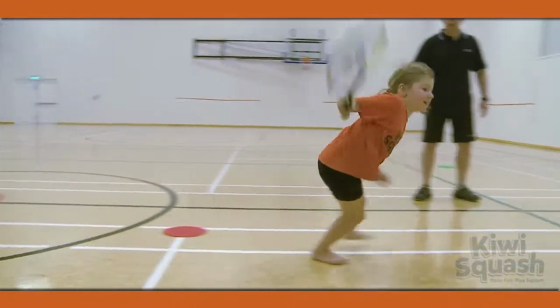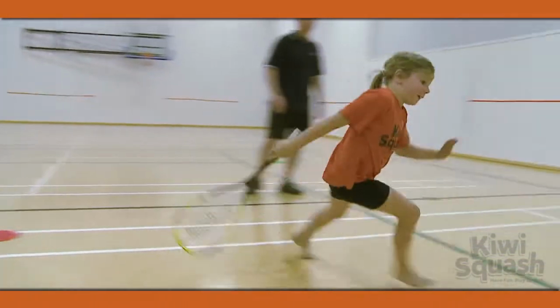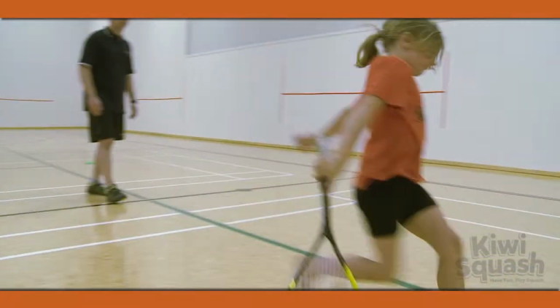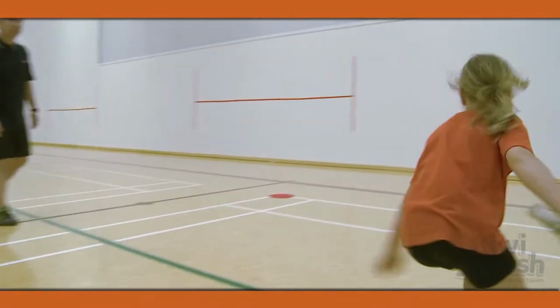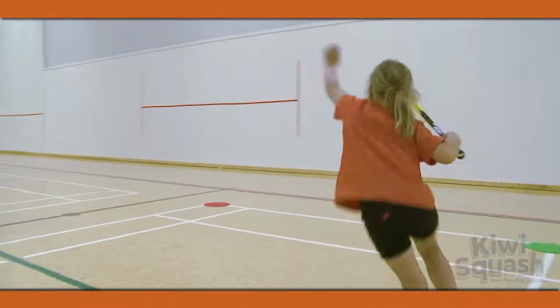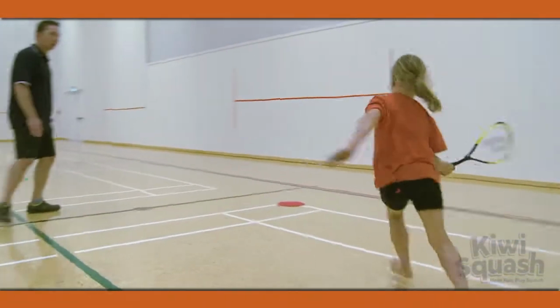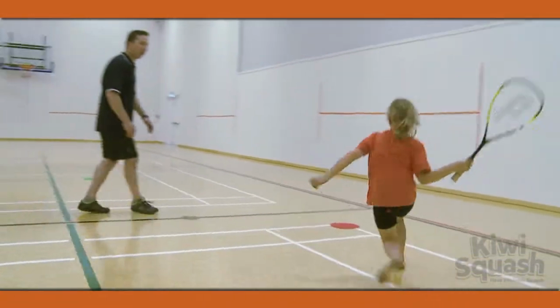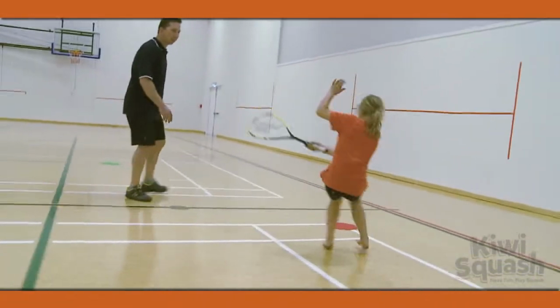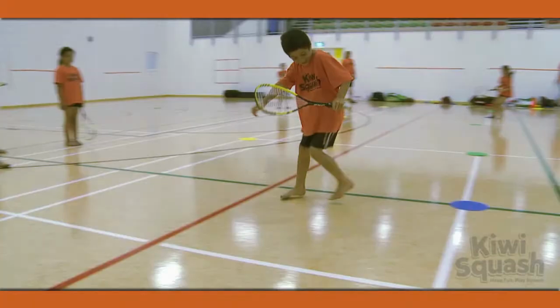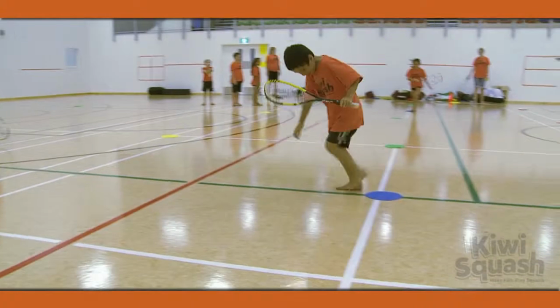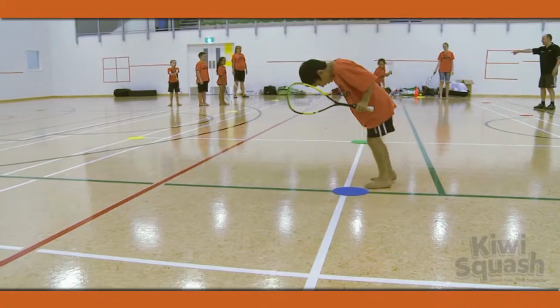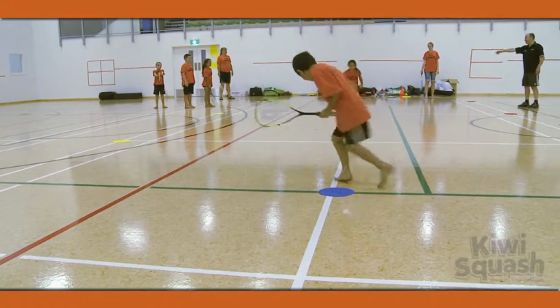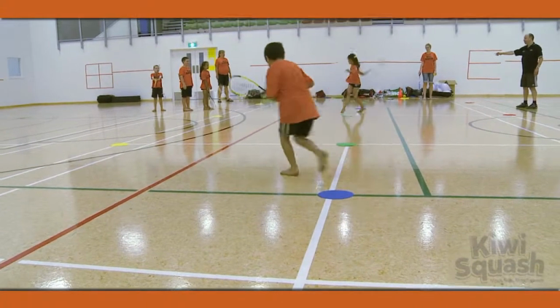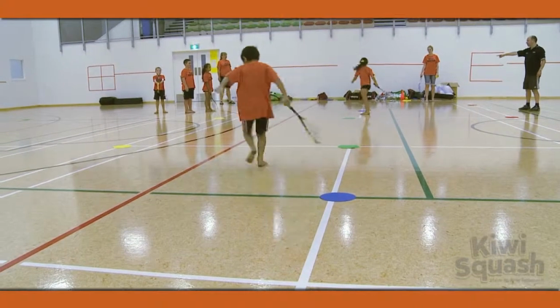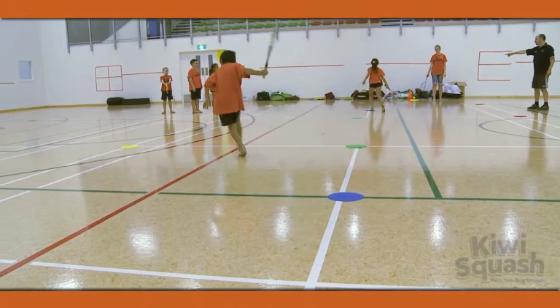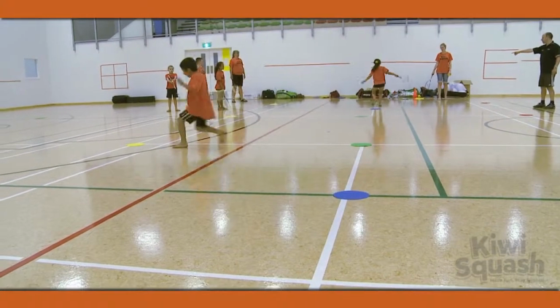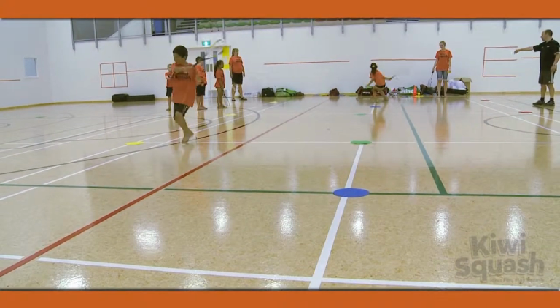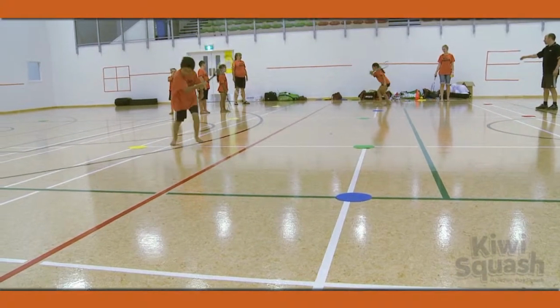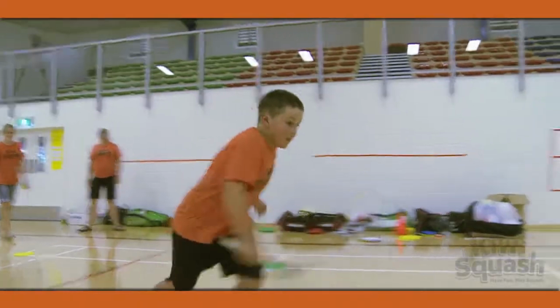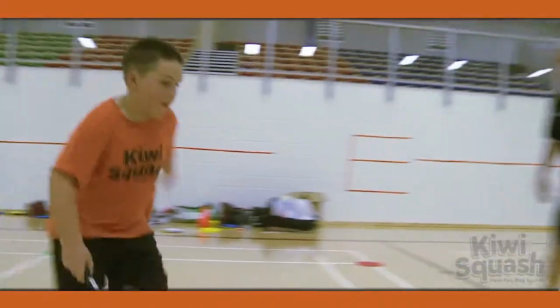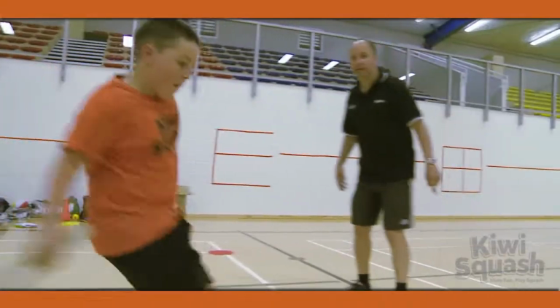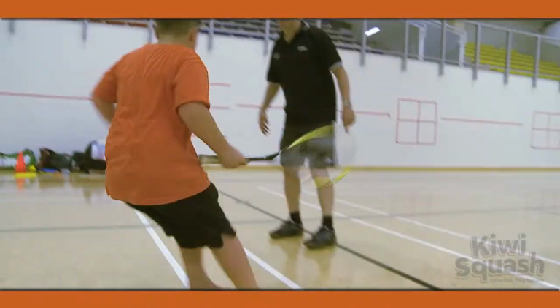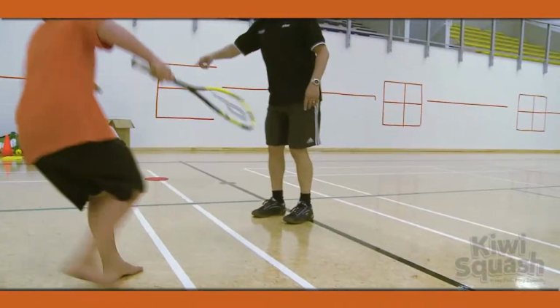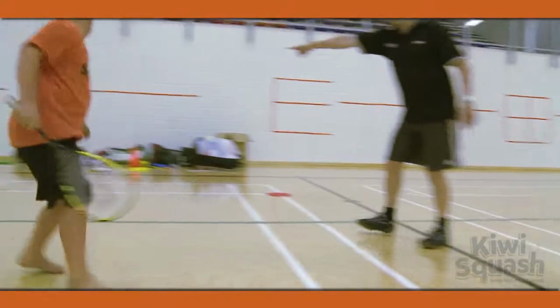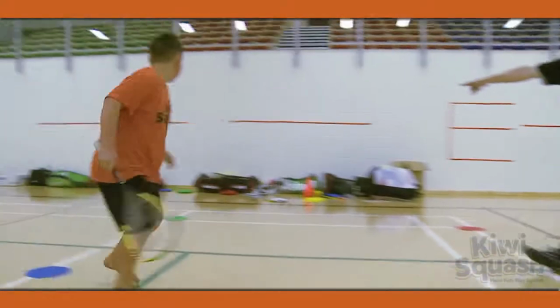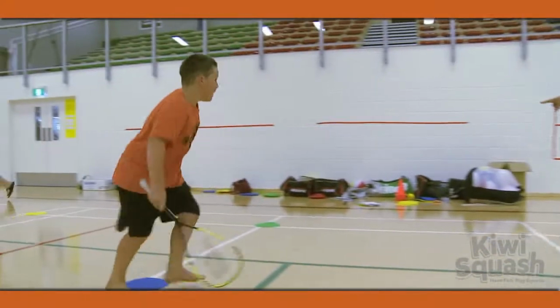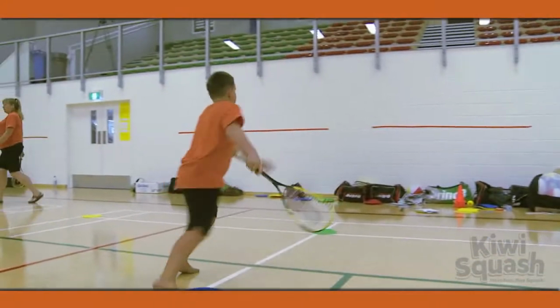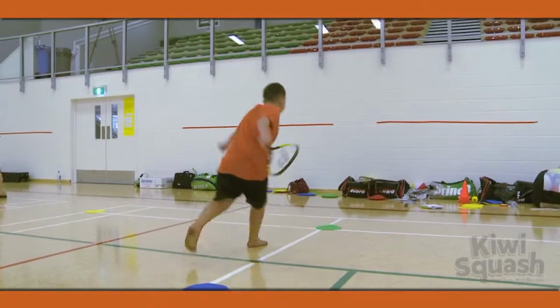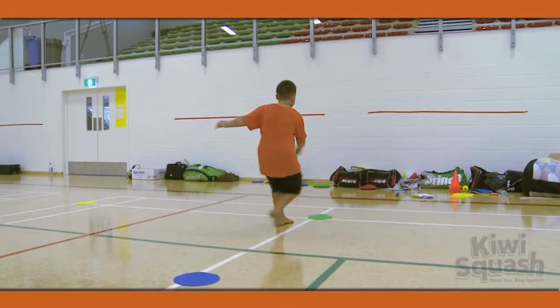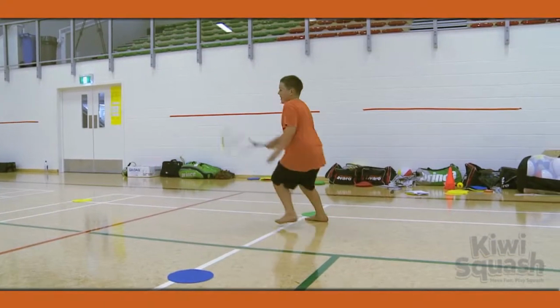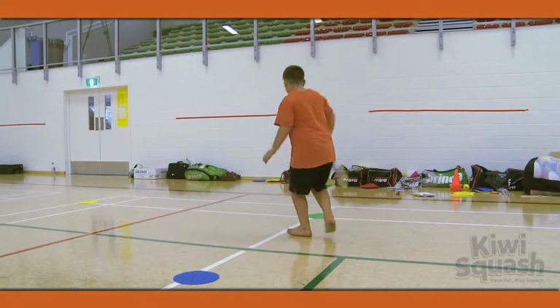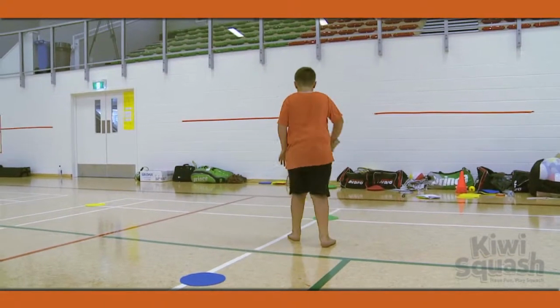Taking turns individually, each team member starts on the T, which is where they recharge before gaining the power to swat at imaginary ghosts, which are on the four corner and two side markers.